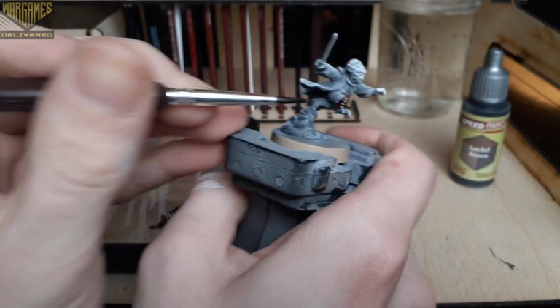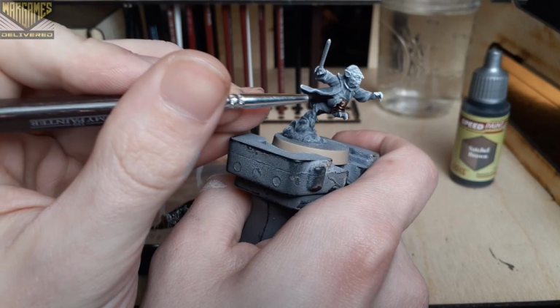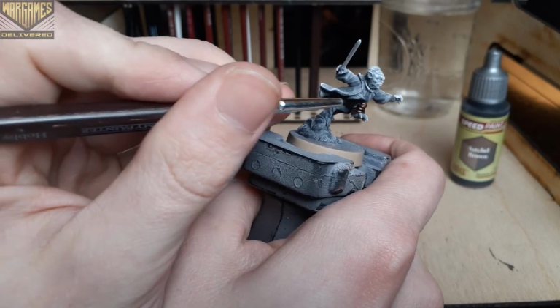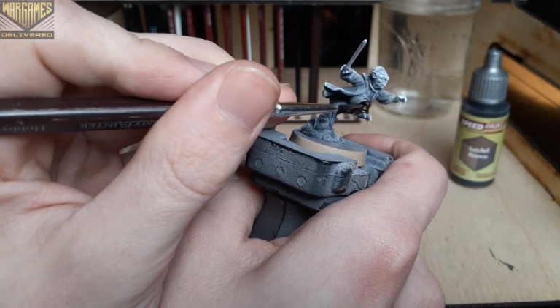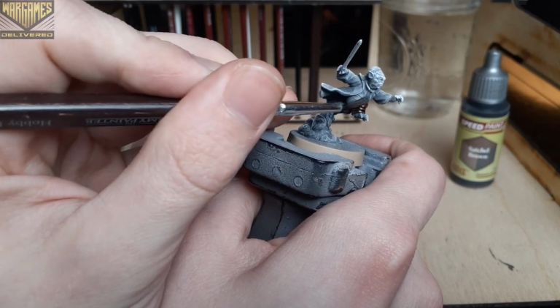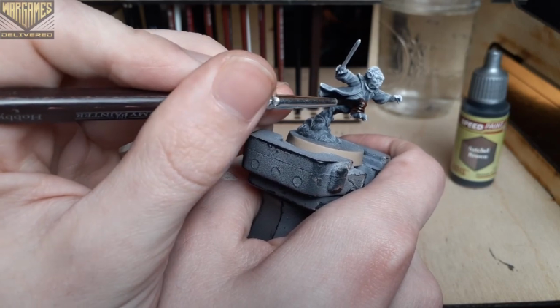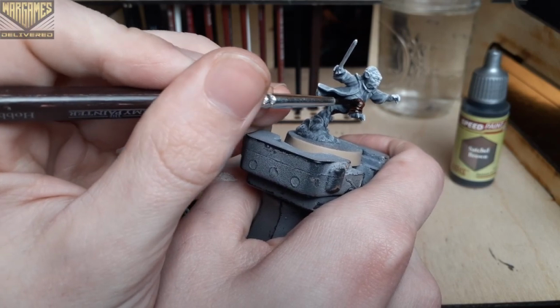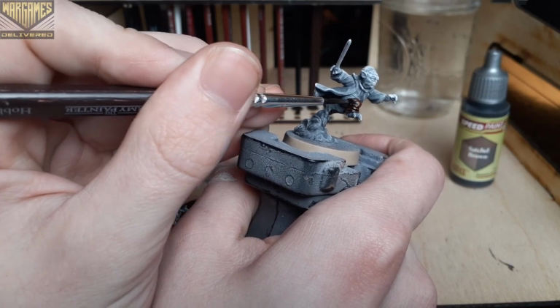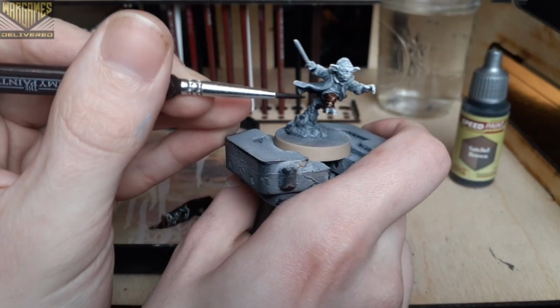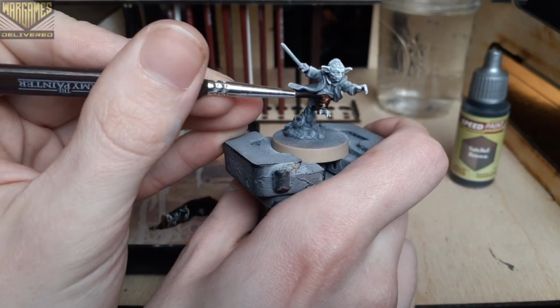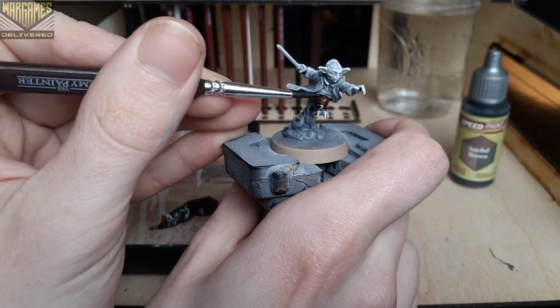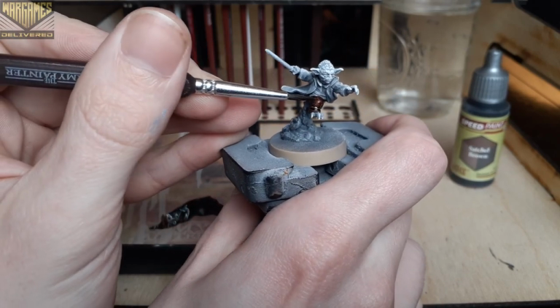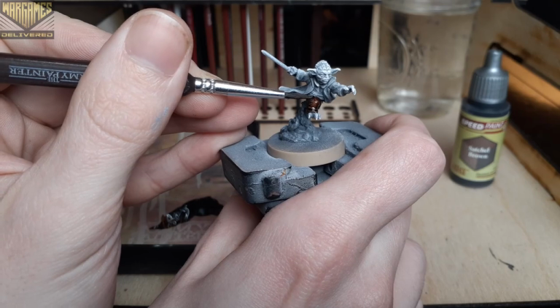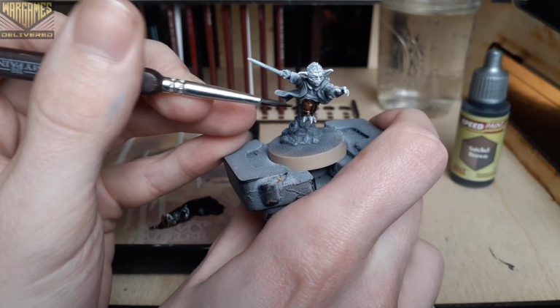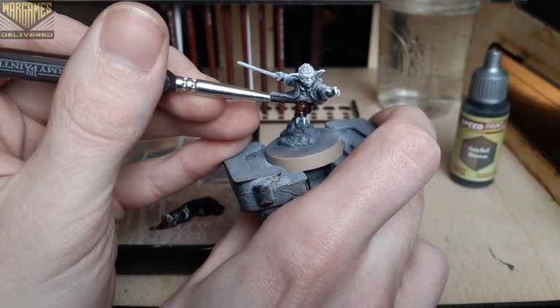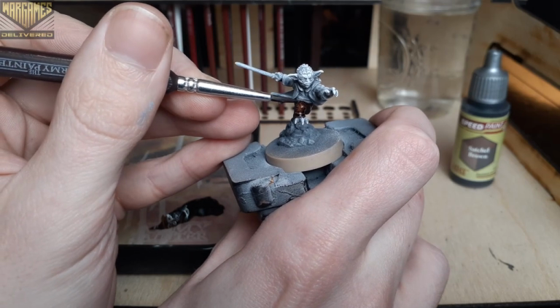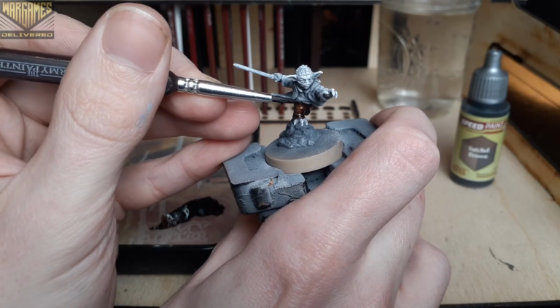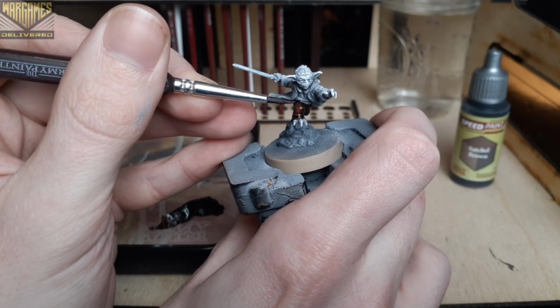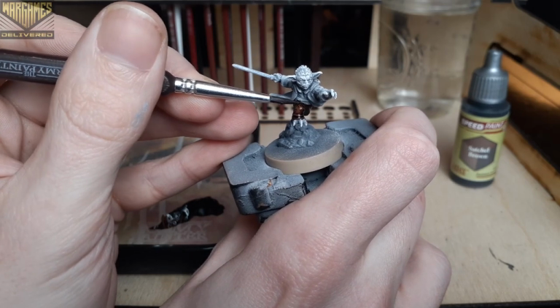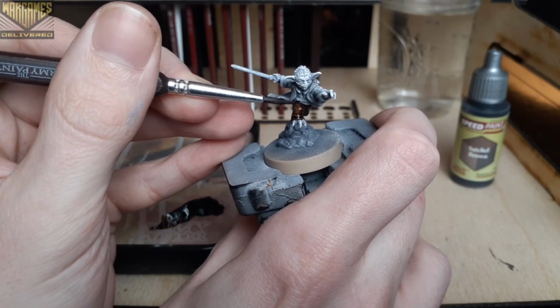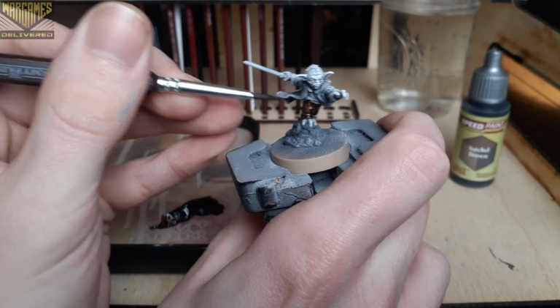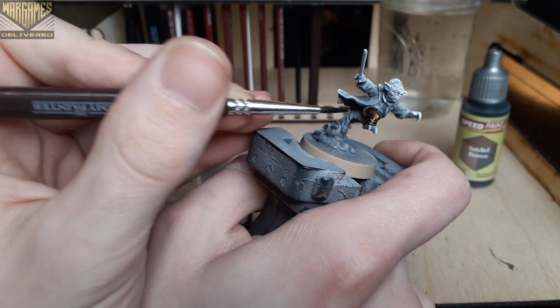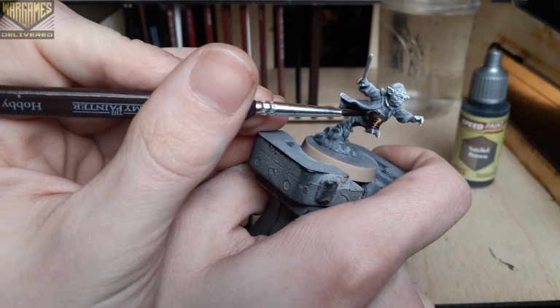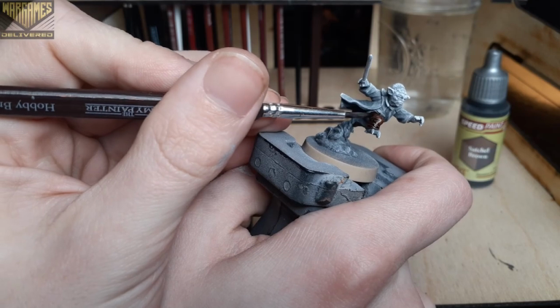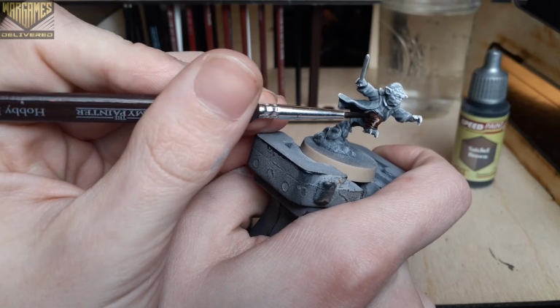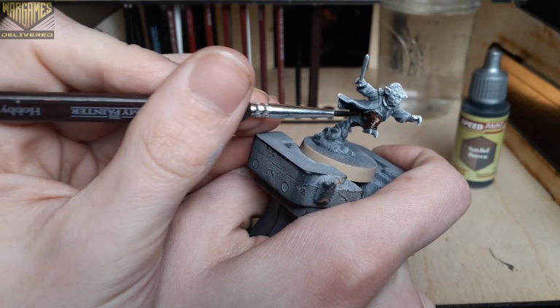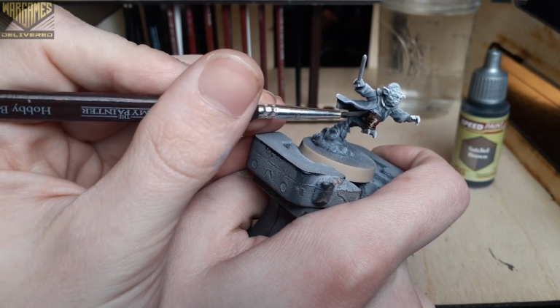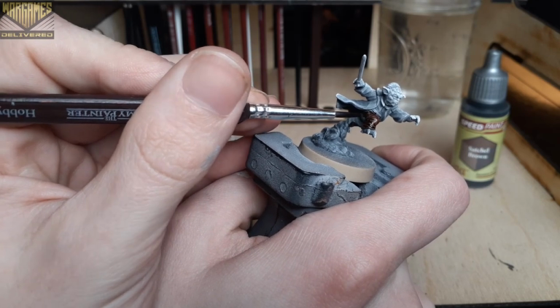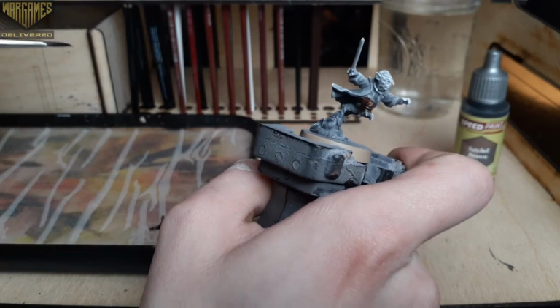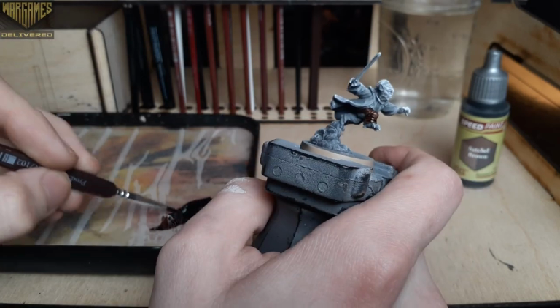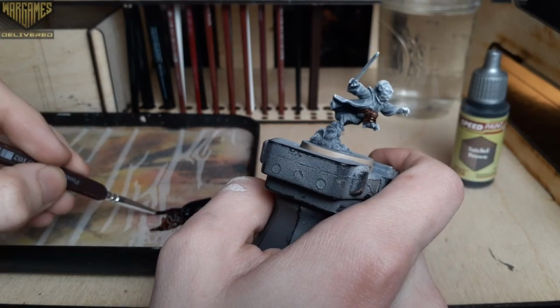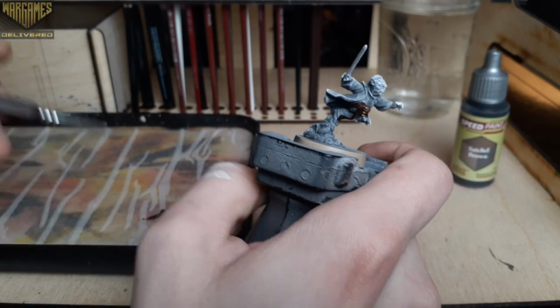Today we'll be focusing on how to paint this mini using the Slap Chop method. The Slap Chop method is an excellent technique for getting miniatures painted quickly without losing detail. We'll go through the benefits of this technique and demonstrate how to use it to paint a detailed miniature.